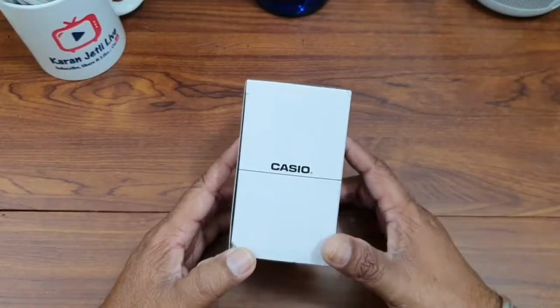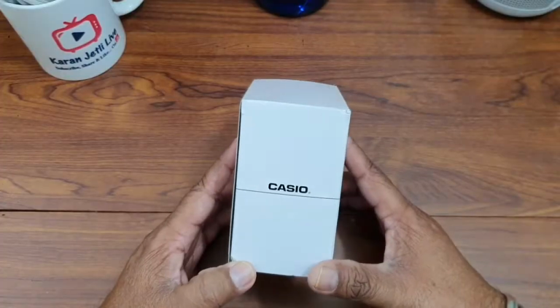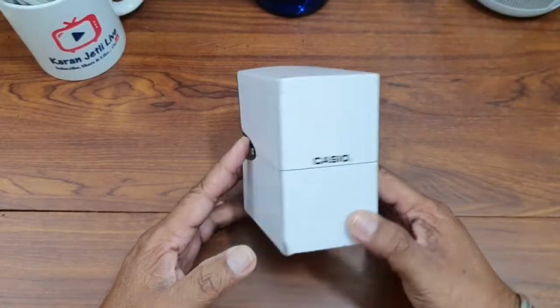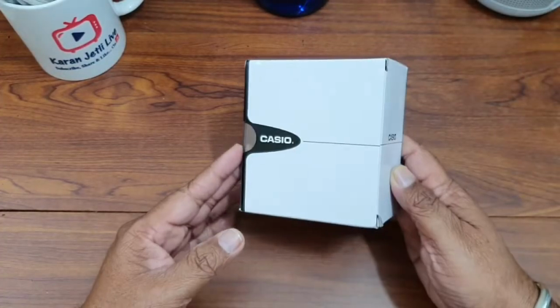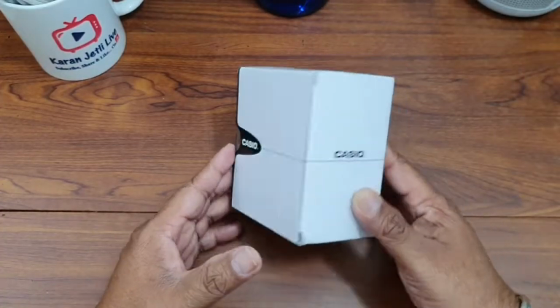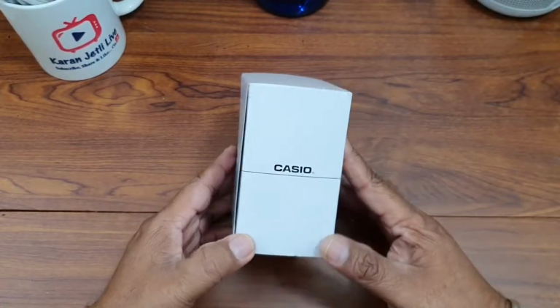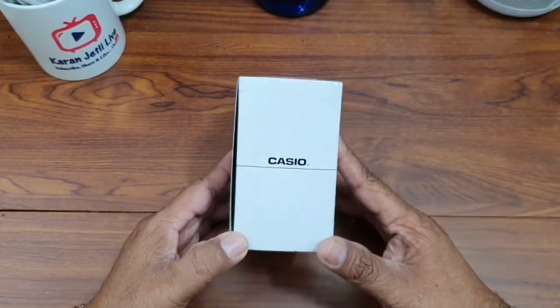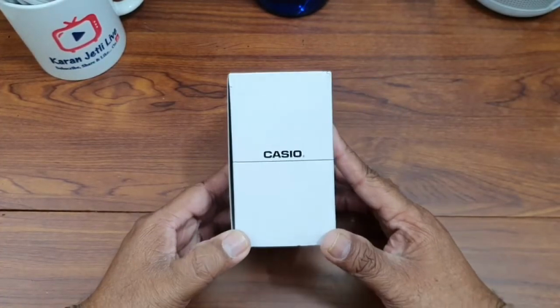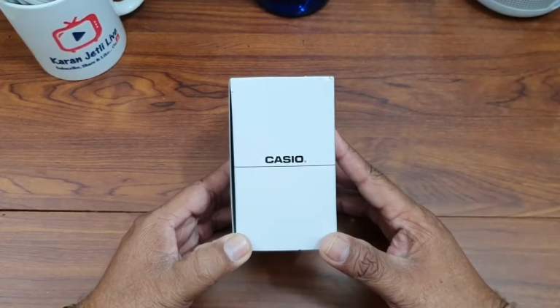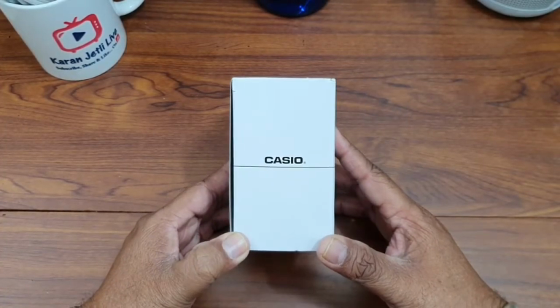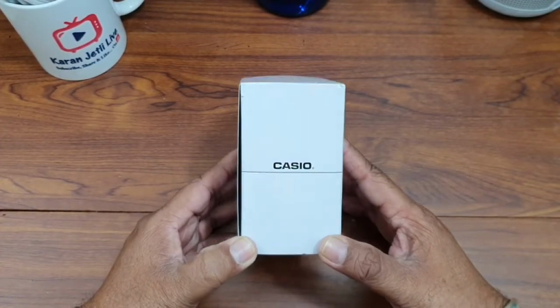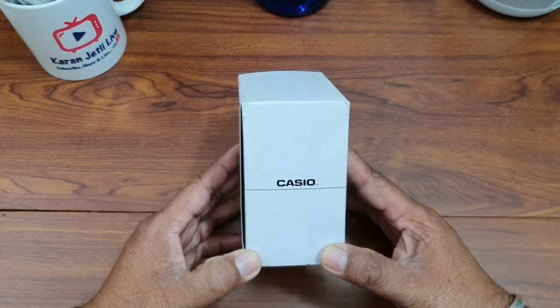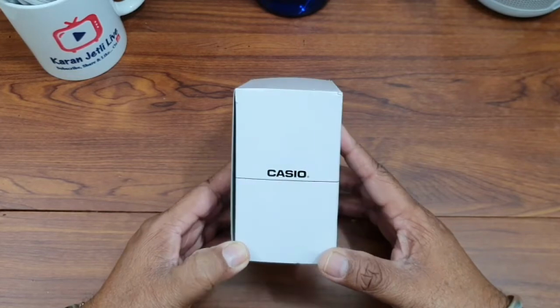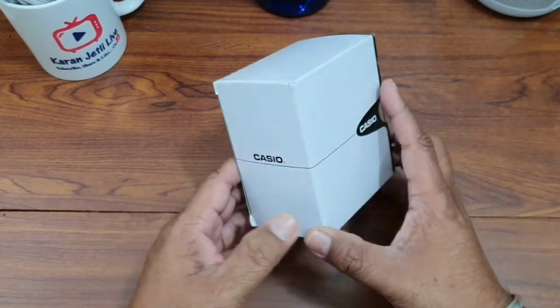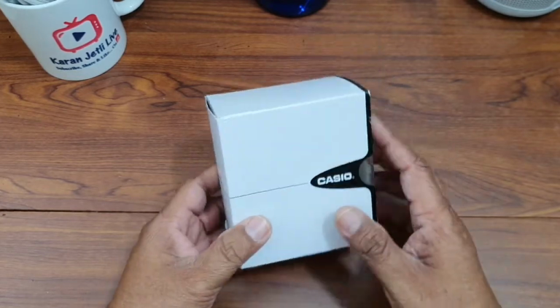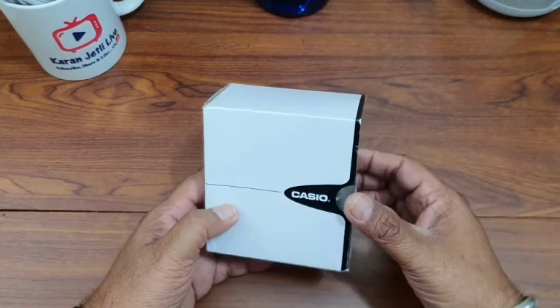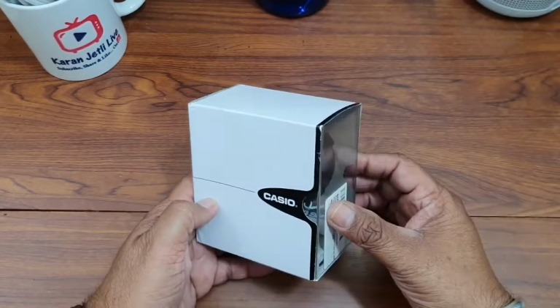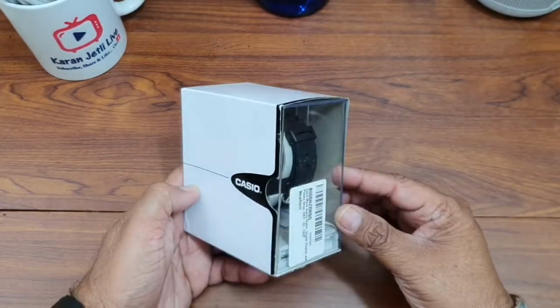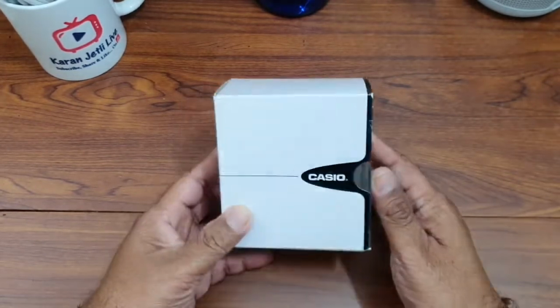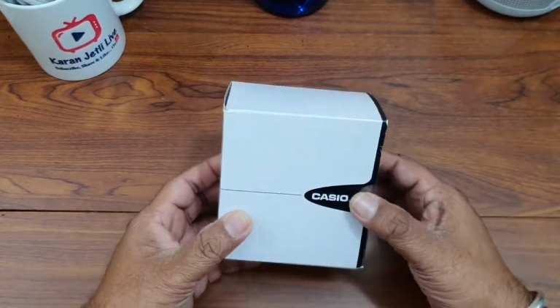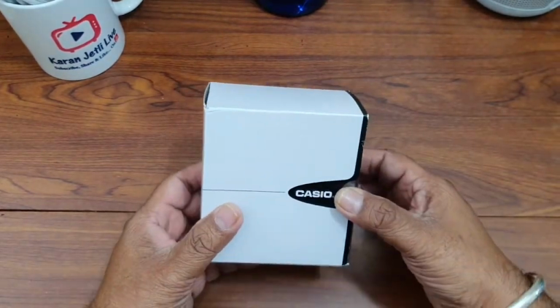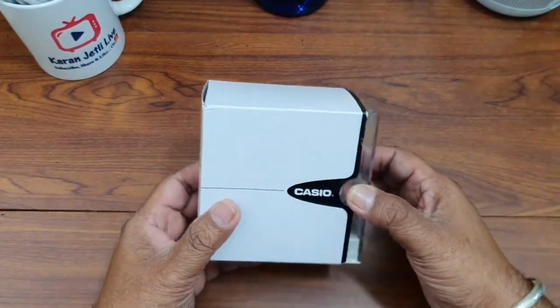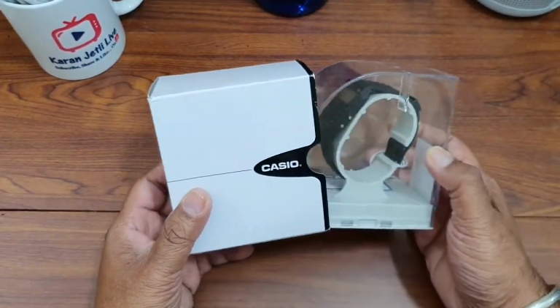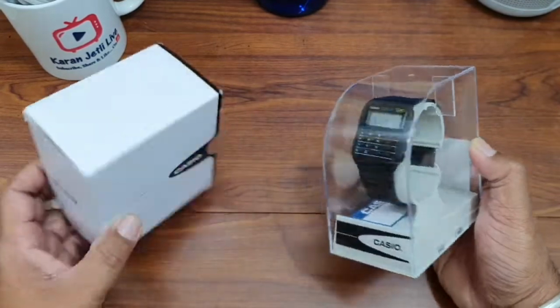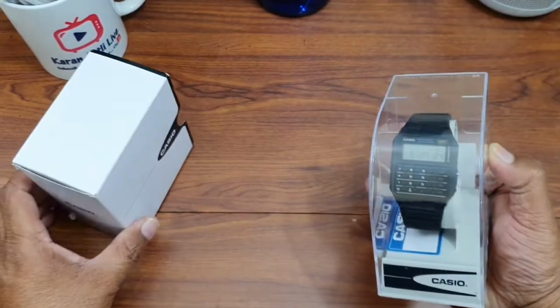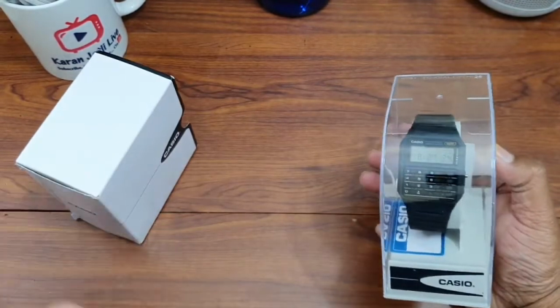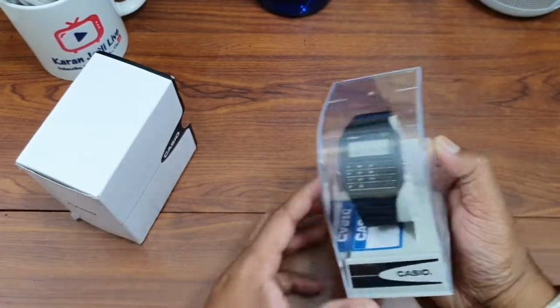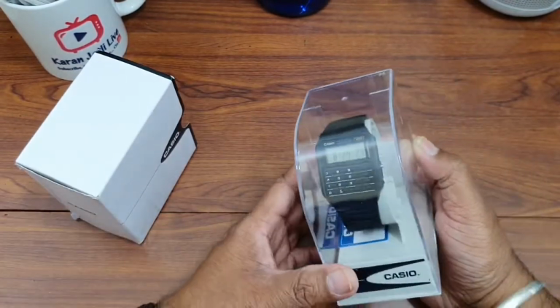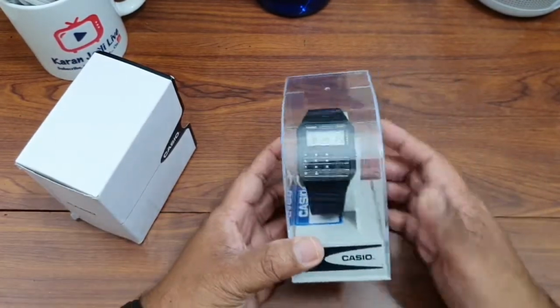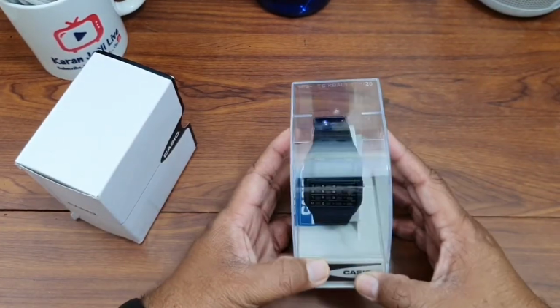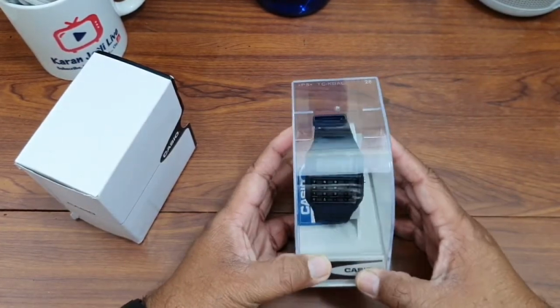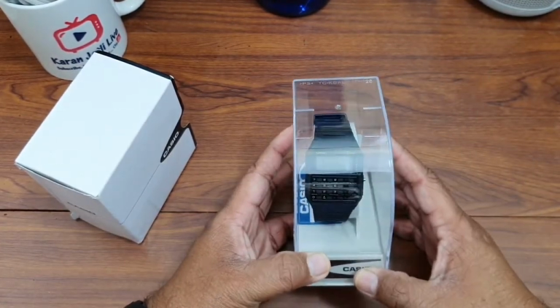Hi guys, welcome to my channel. Today we are going to unbox this — it's a Casio vintage youth watch with calculator. For your reference, the model number of this watch is CA53W-1.